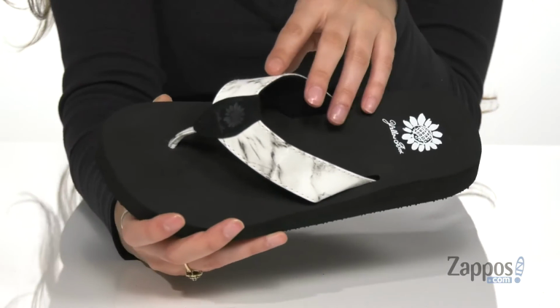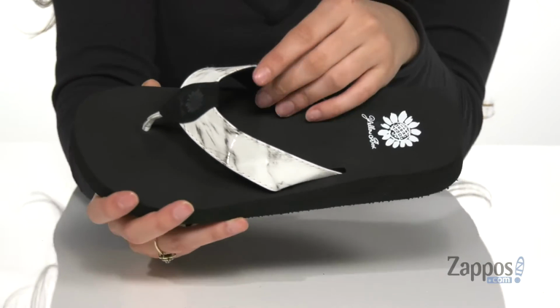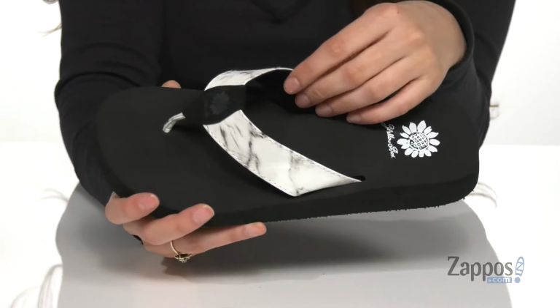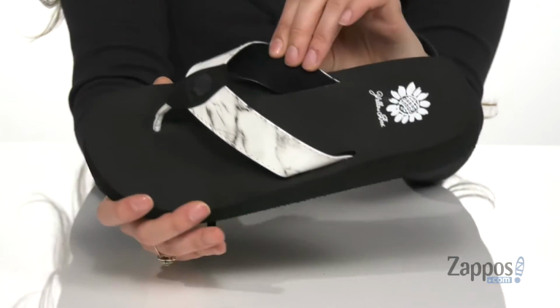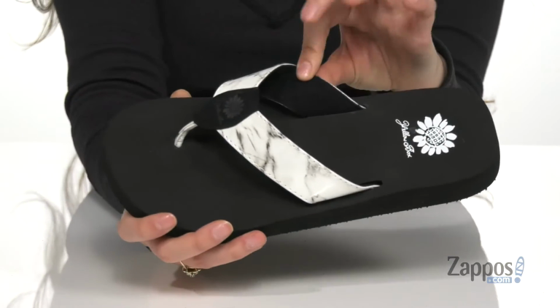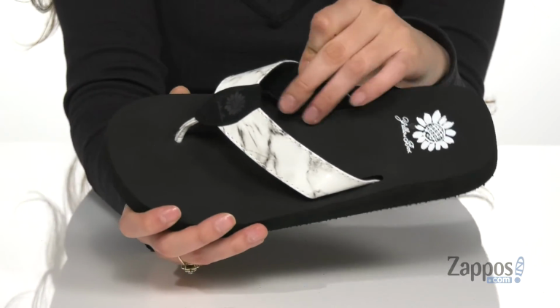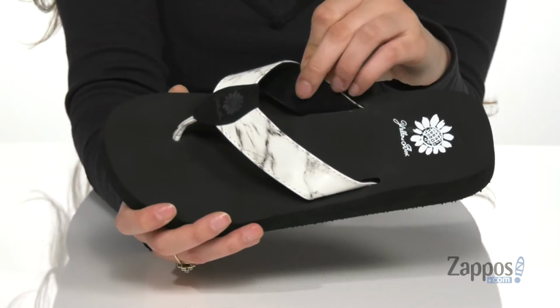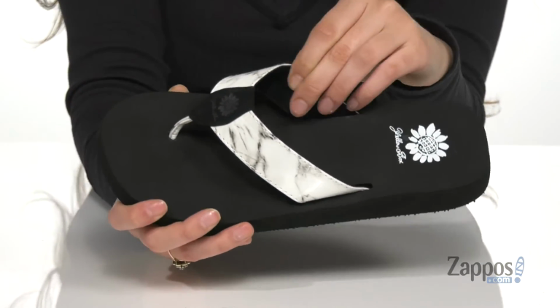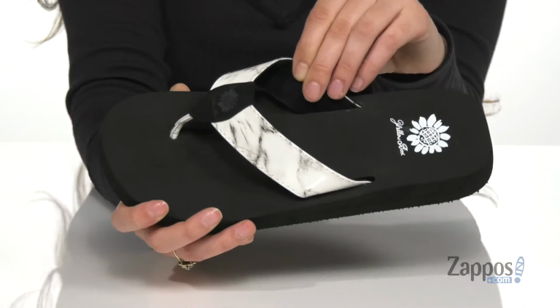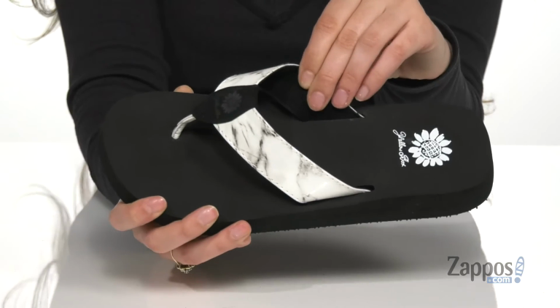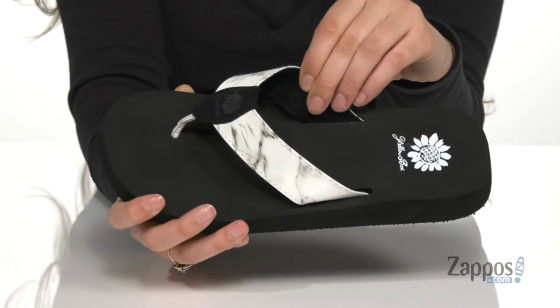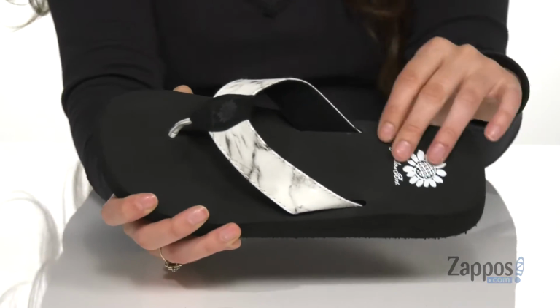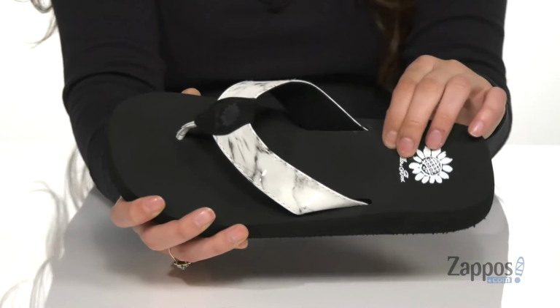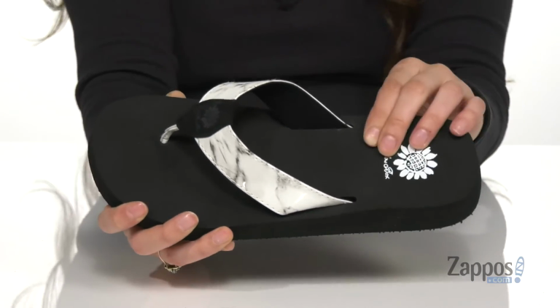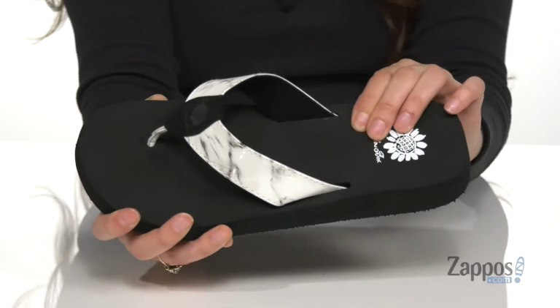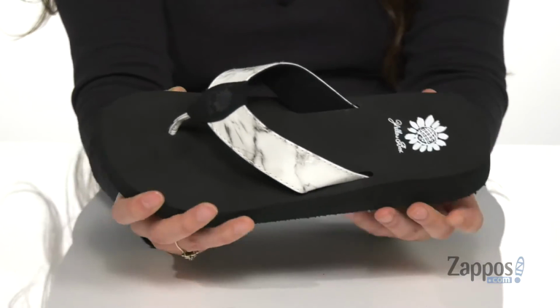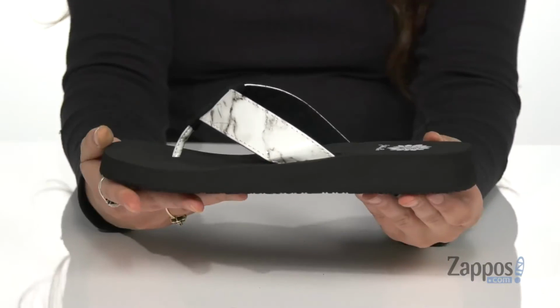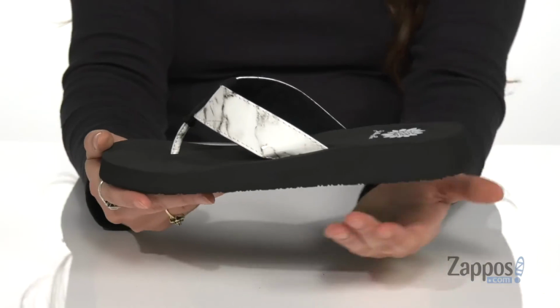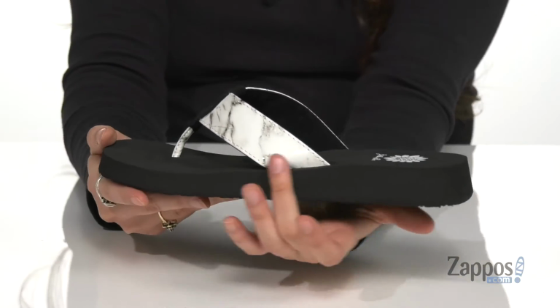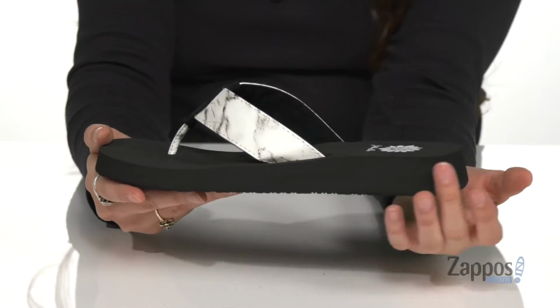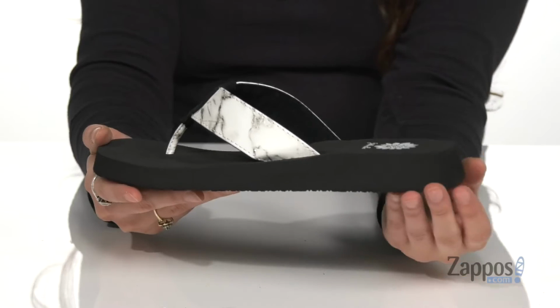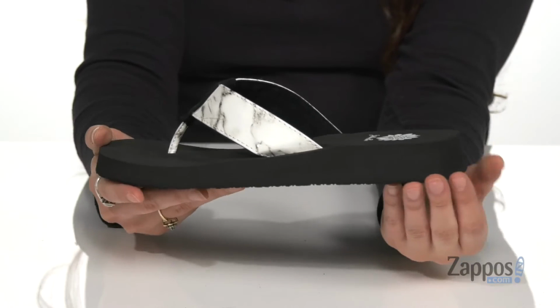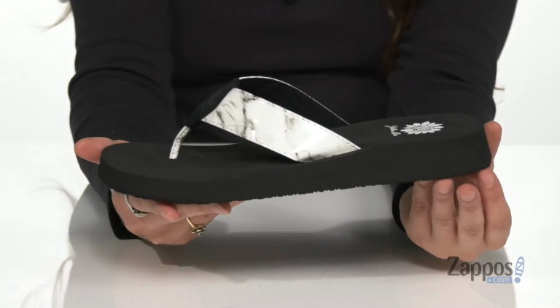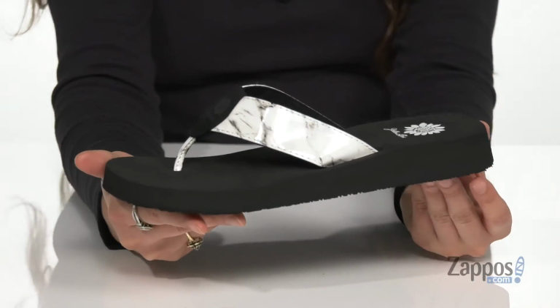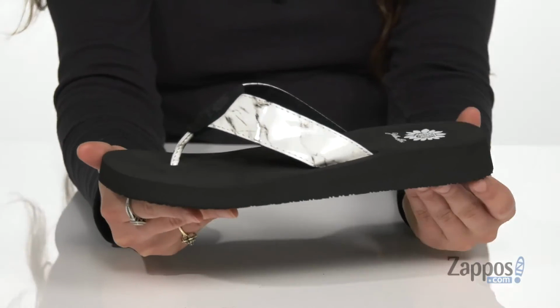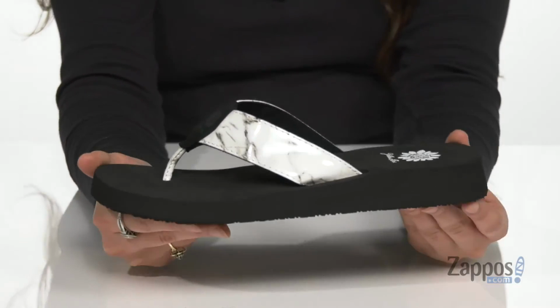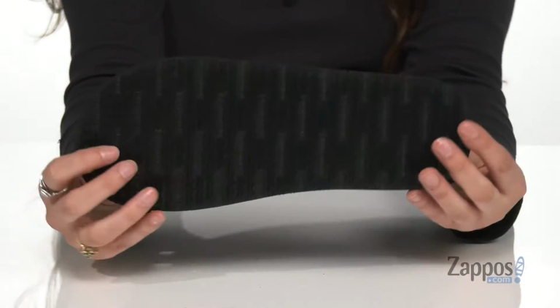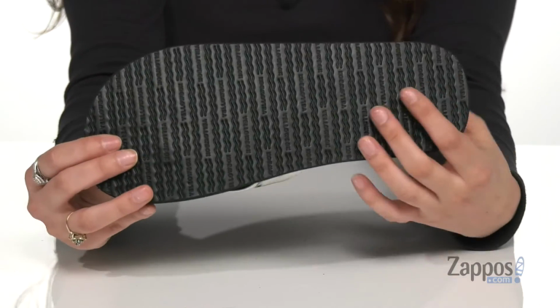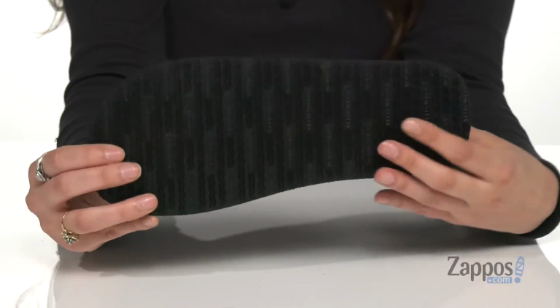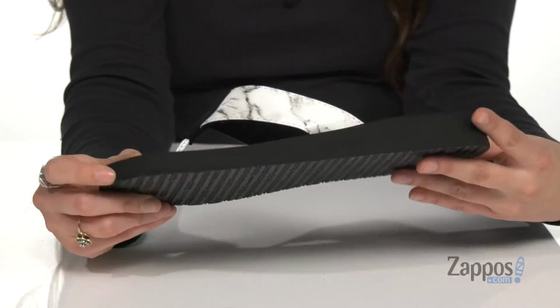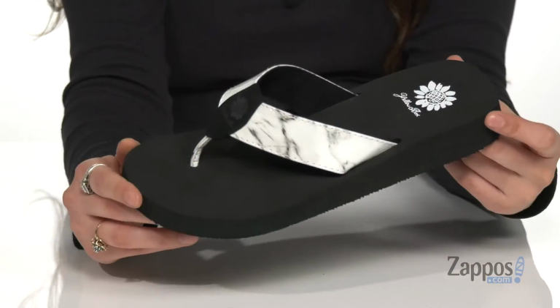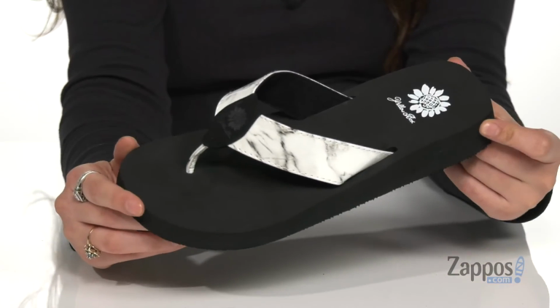Inside is really soft fabric lining that's gonna feel great against the feet. With a cushioned insole for comfort, you've got a little bit of a platform heel for a boost, and it's all on top of a textured synthetic outsole.